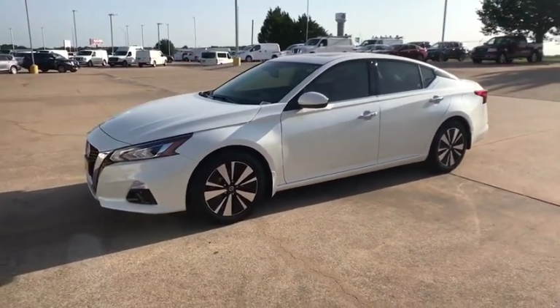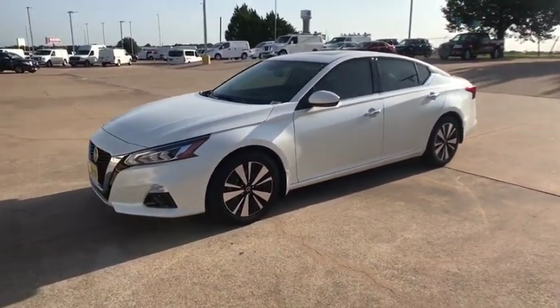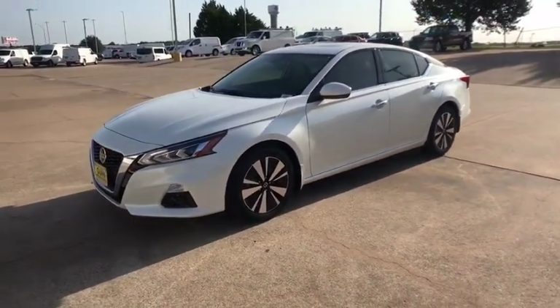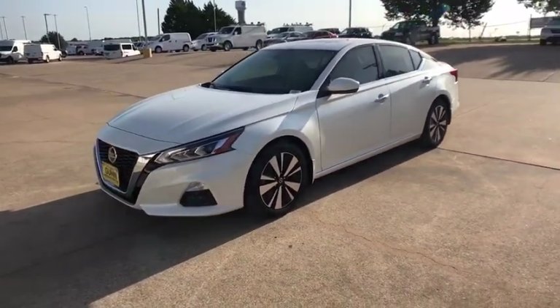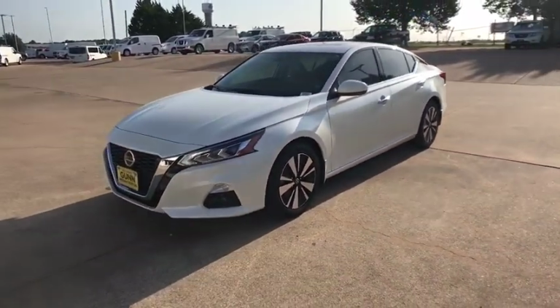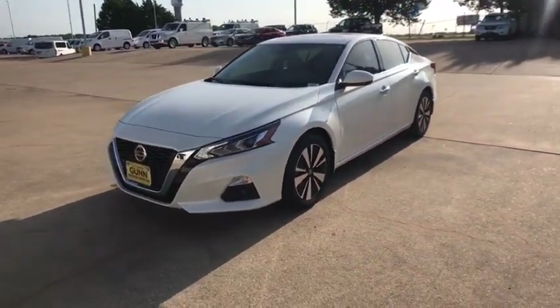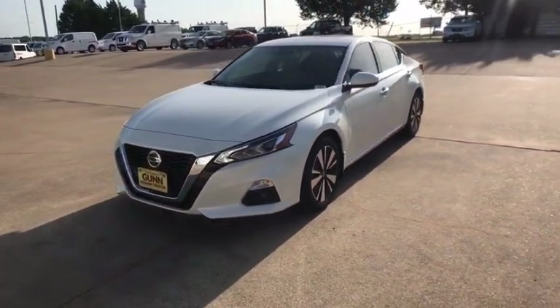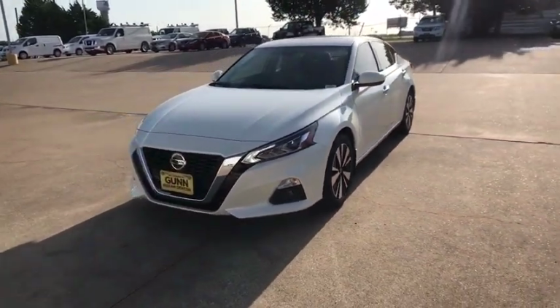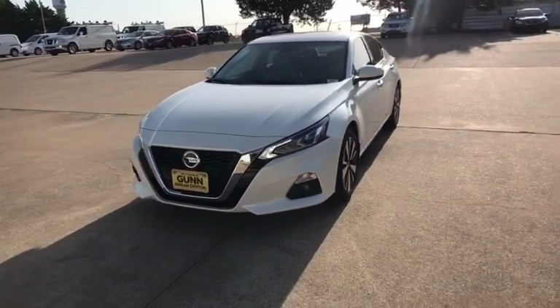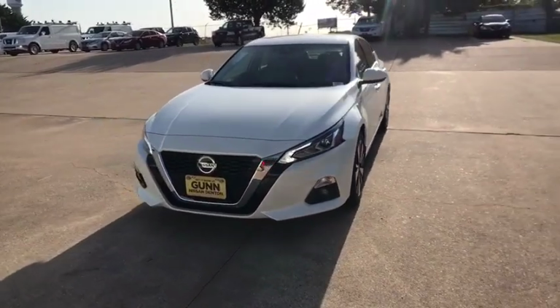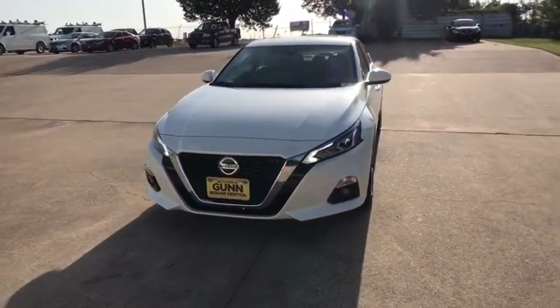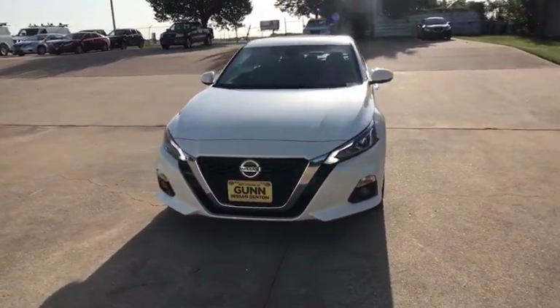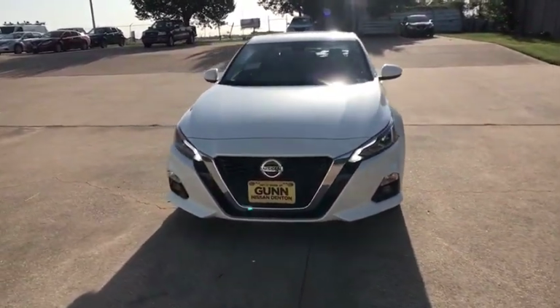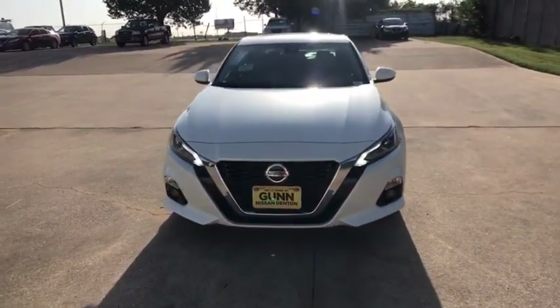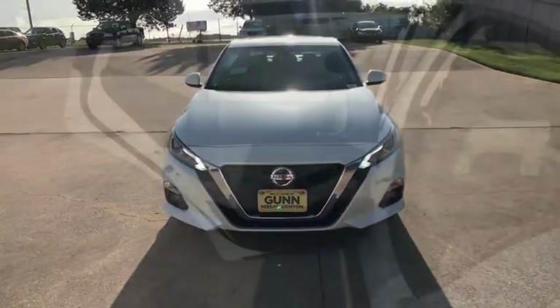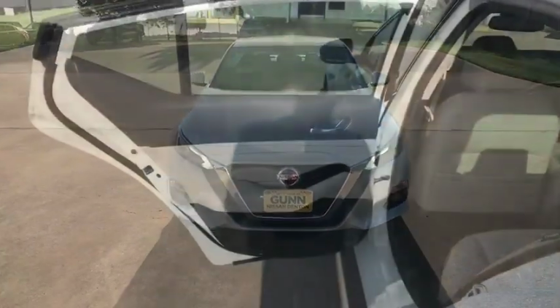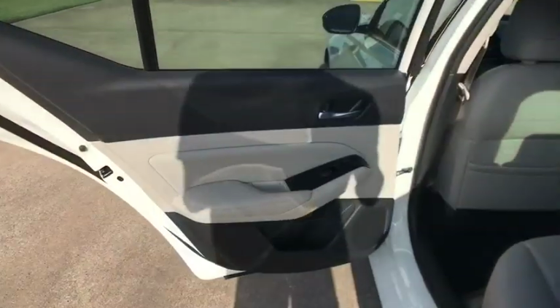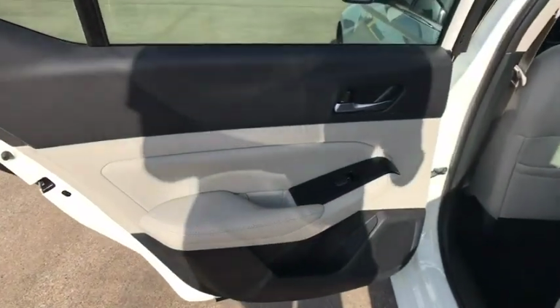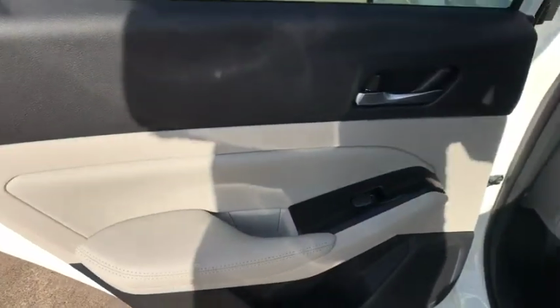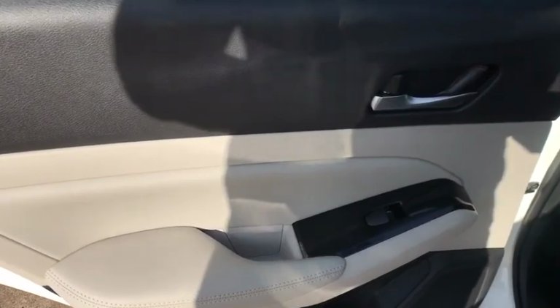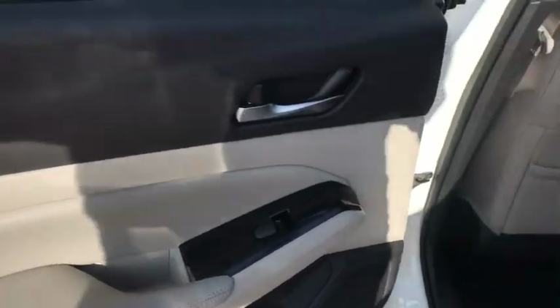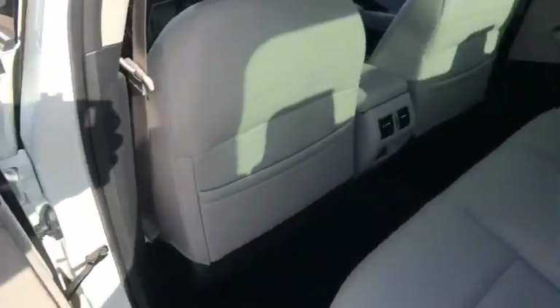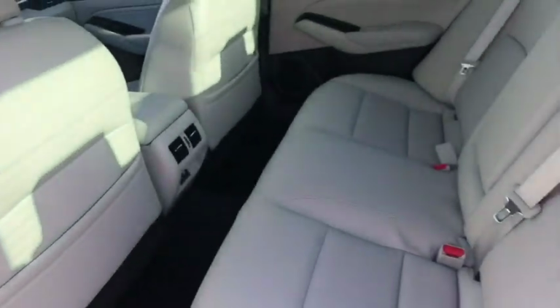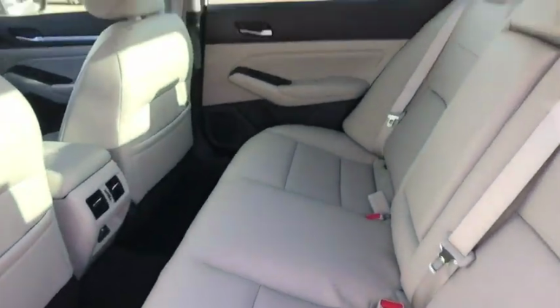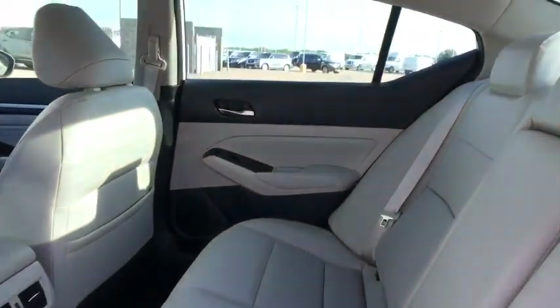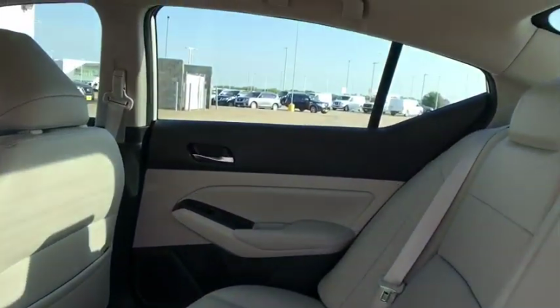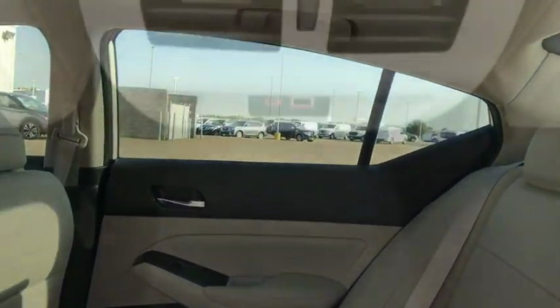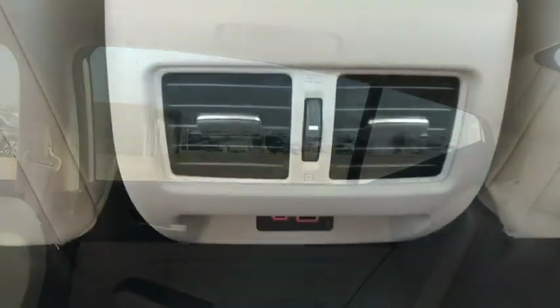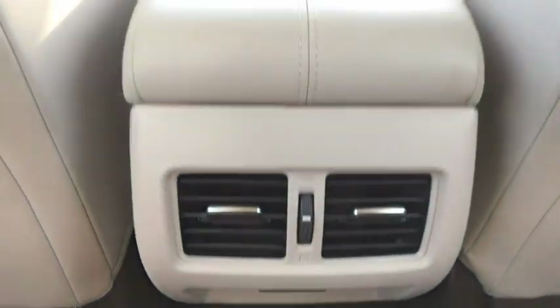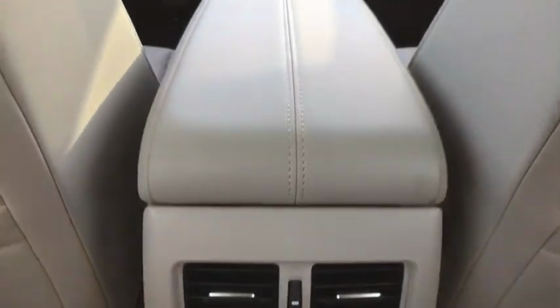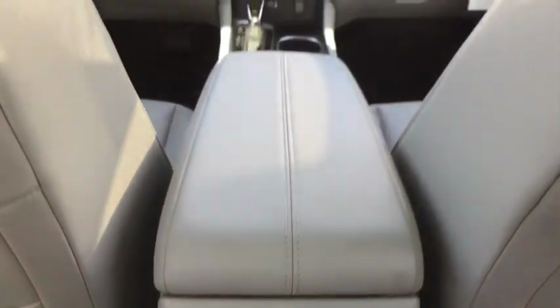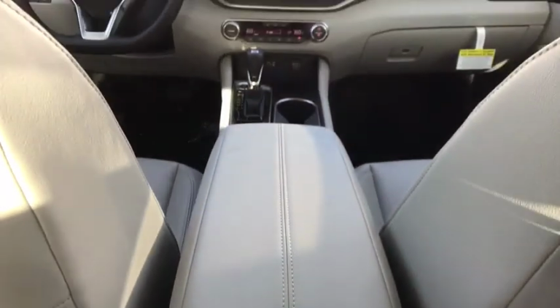Lane departure warning, keyless entry, anti-lock braking system, leather-wrapped steering wheel, Bluetooth, adjustable steering wheel, power steering, auto-dimming rear view mirror, cruise control, keyless start, aluminum wheels, four-wheel disc brakes.